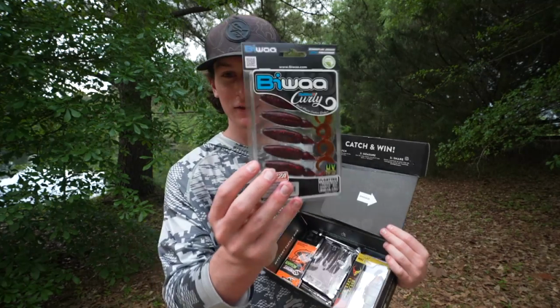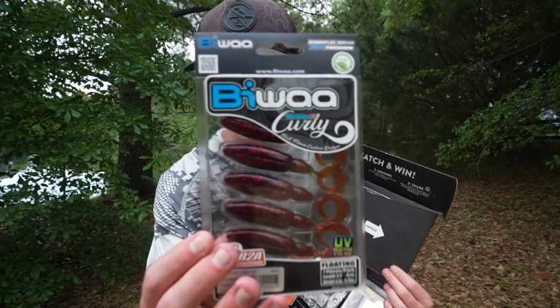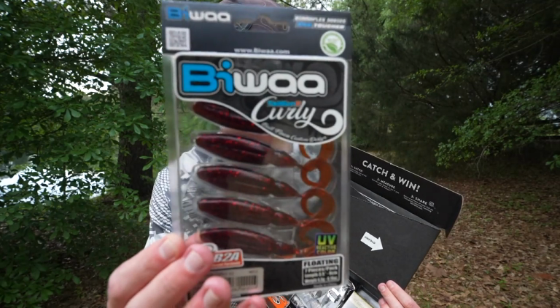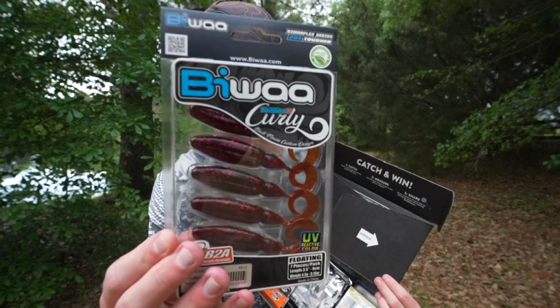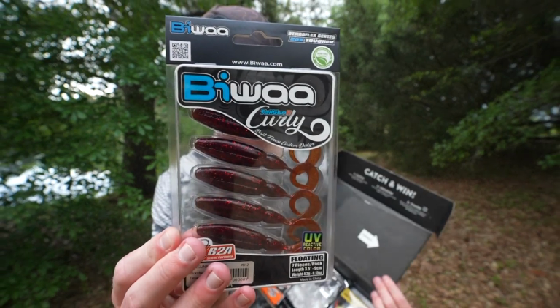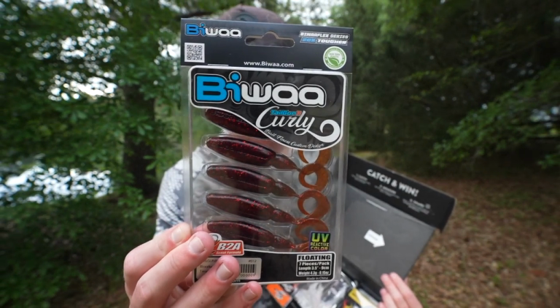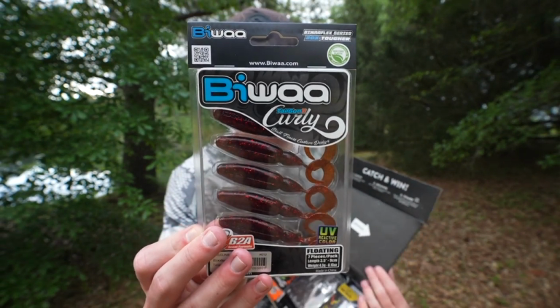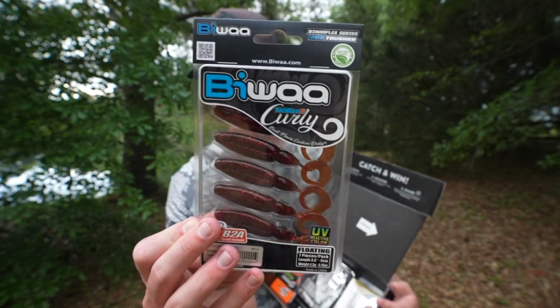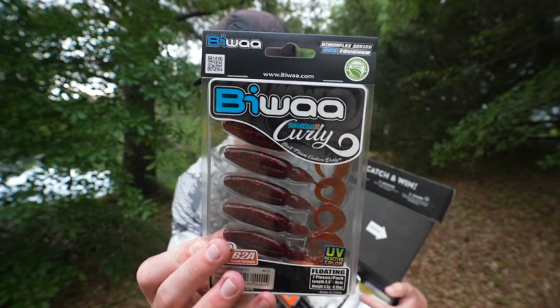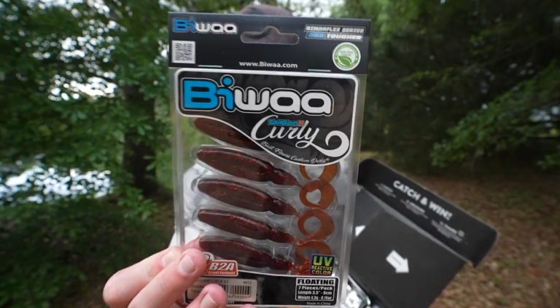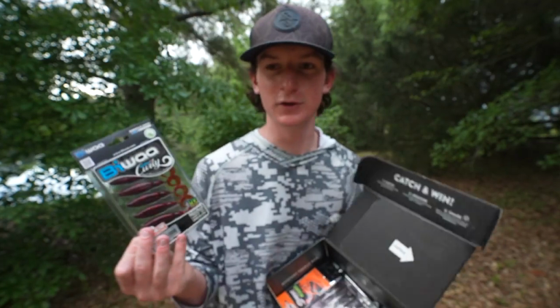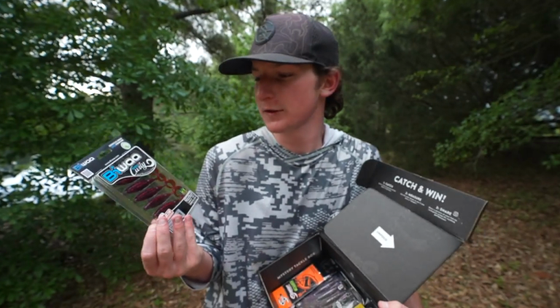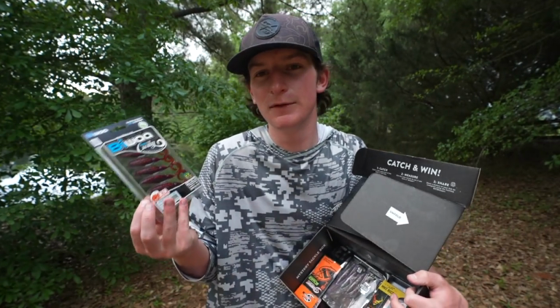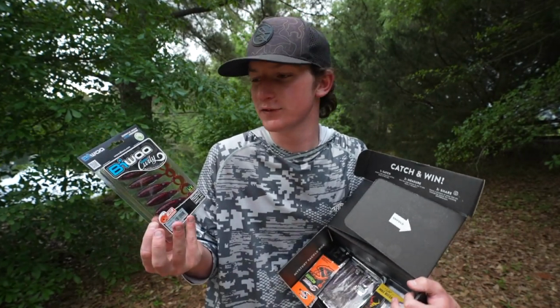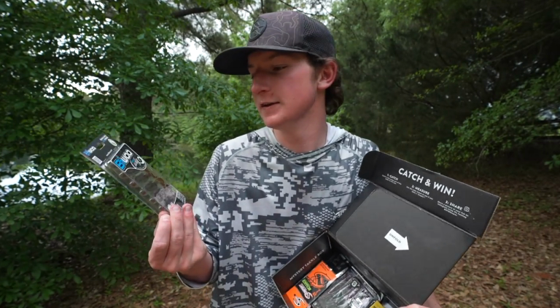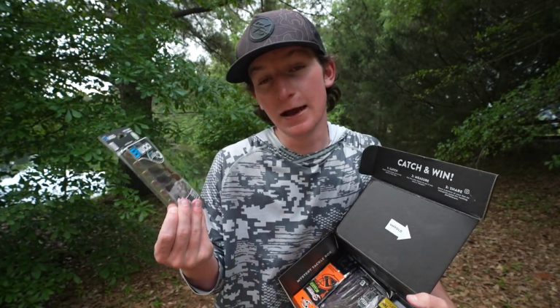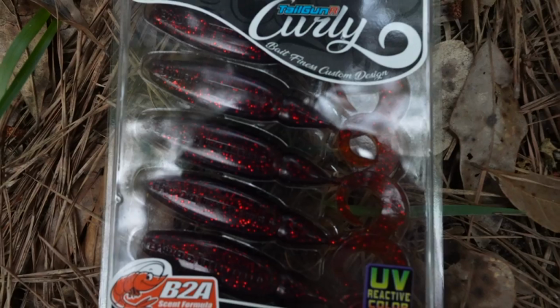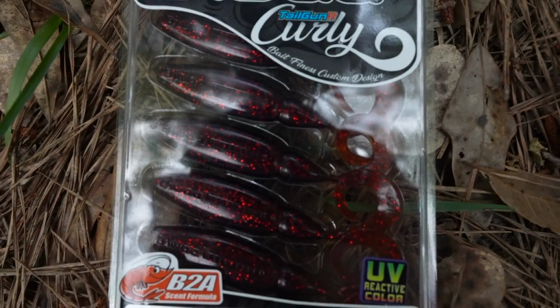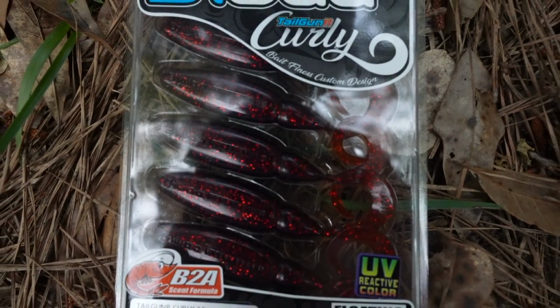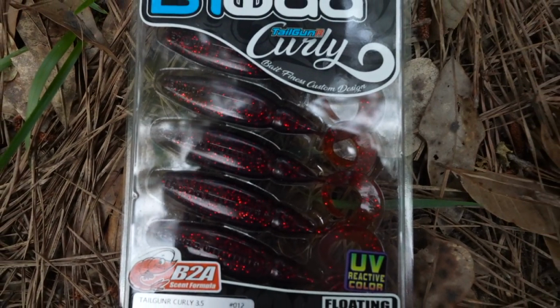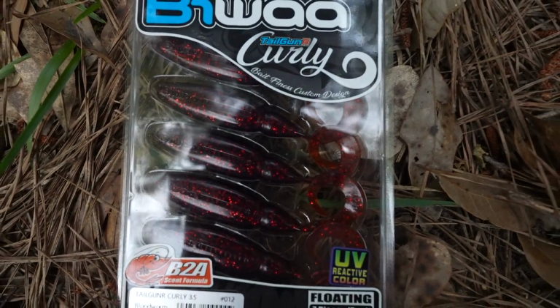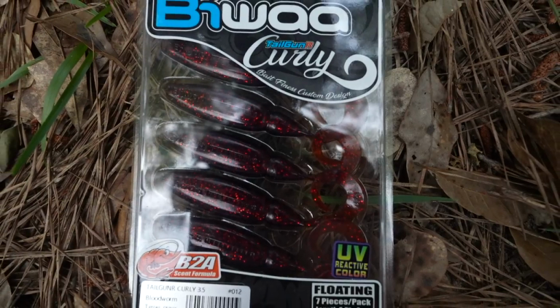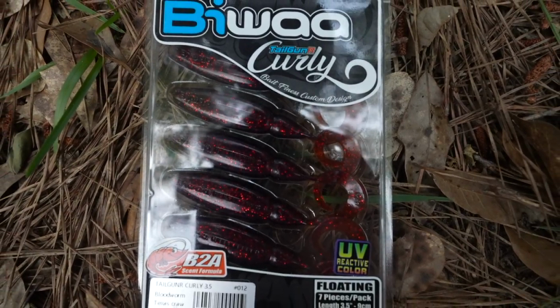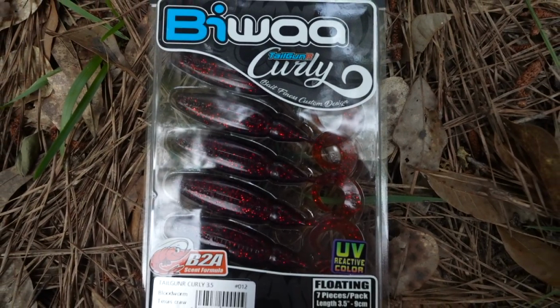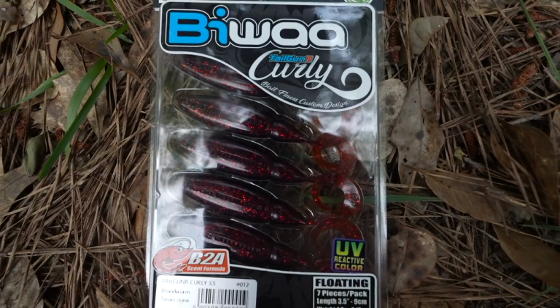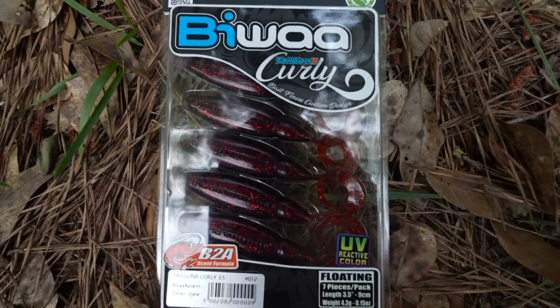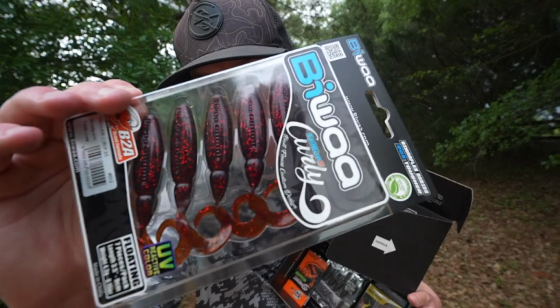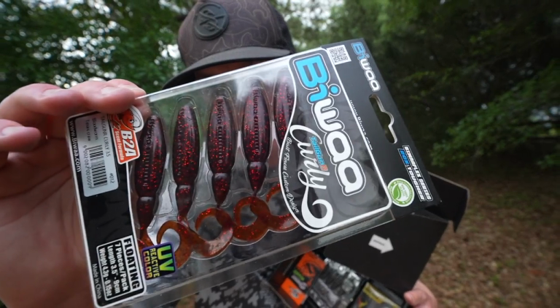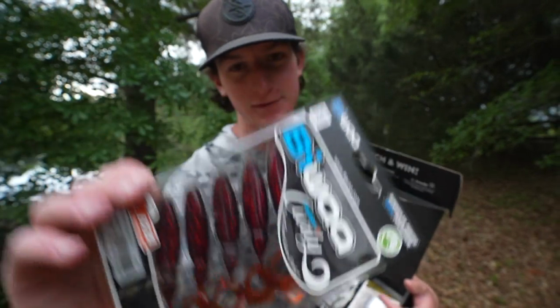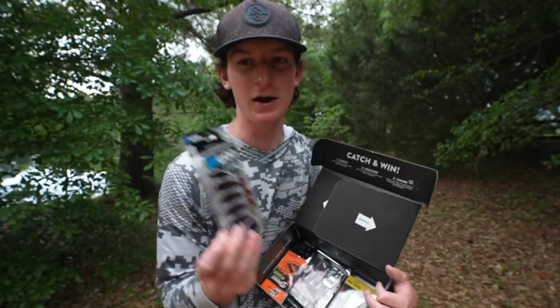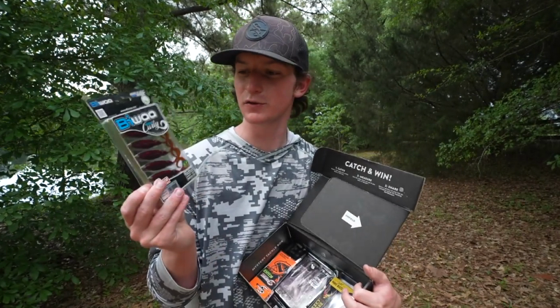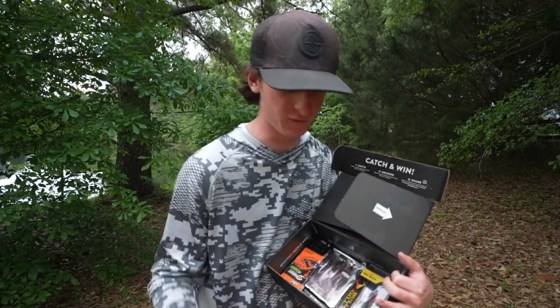Next, we have something that I've never used, which is why I absolutely love Mystery Tackle Box — you get stuff that you've never even seen. I've never seen these. It's the Biowa Curly Tail Gunner, which actually looks amazing. I cannot wait to throw this thing.